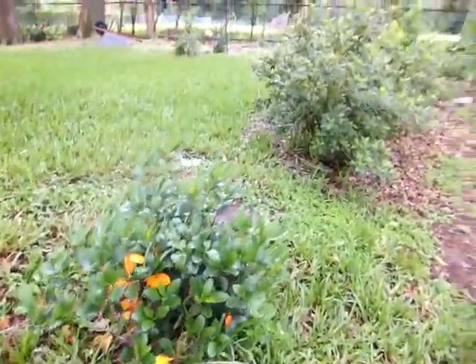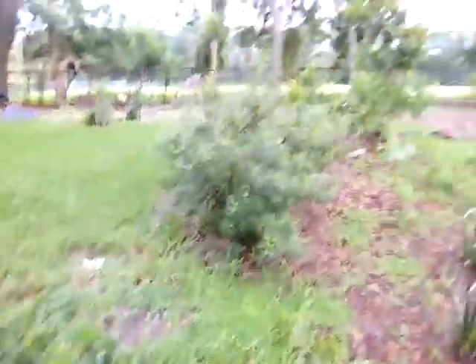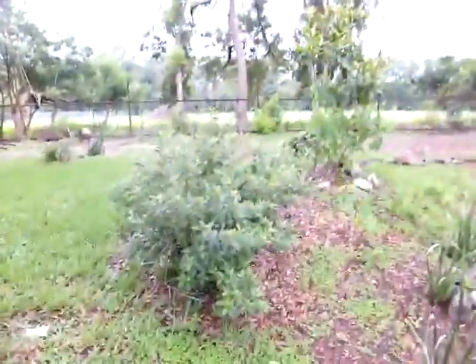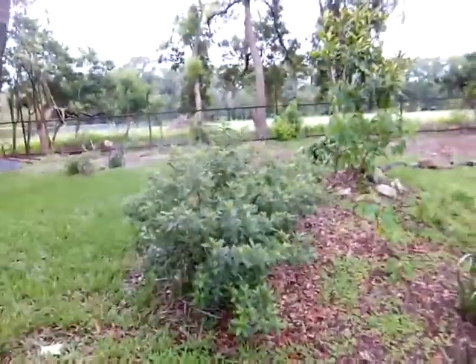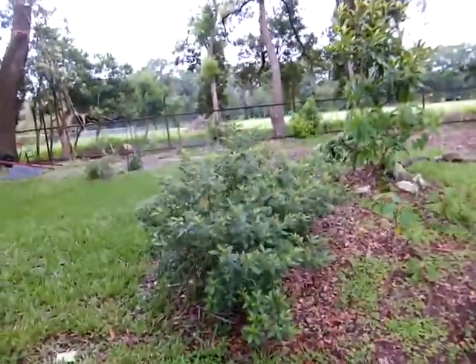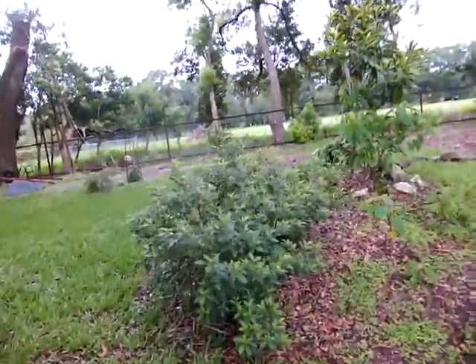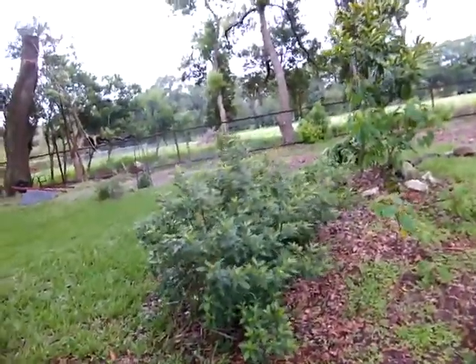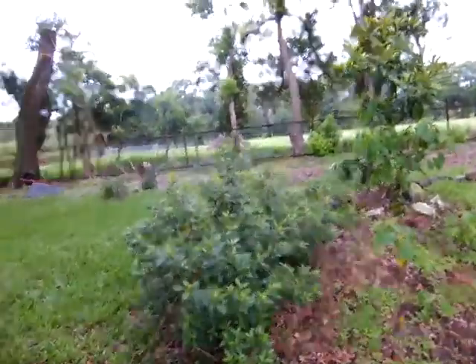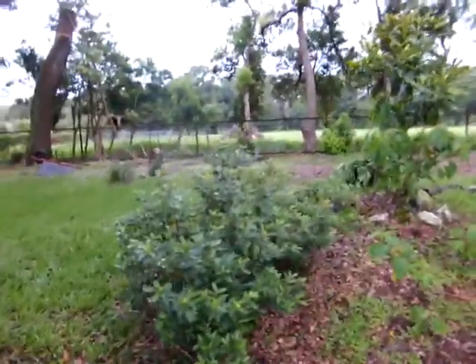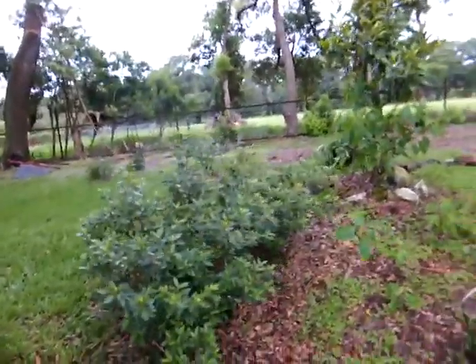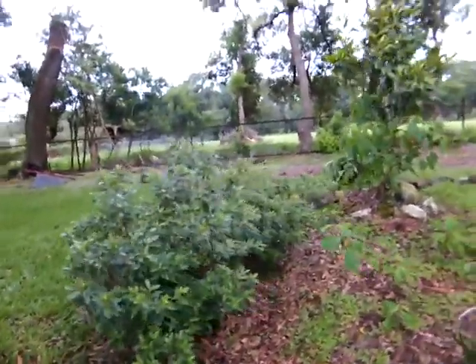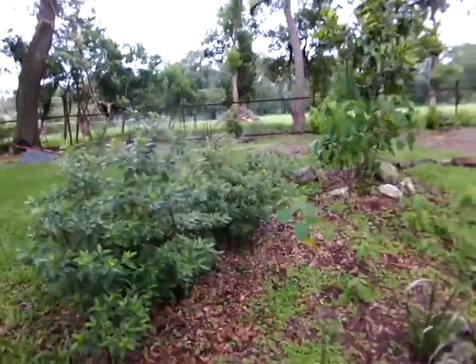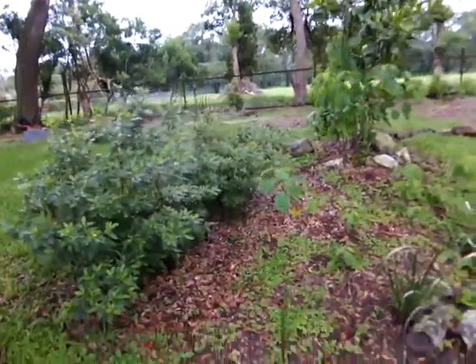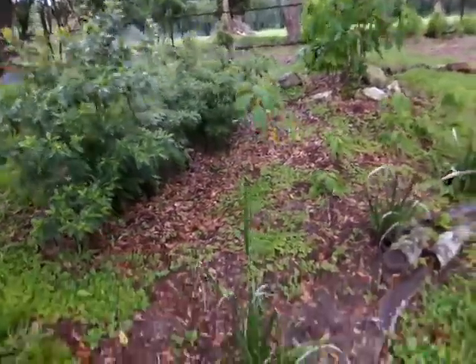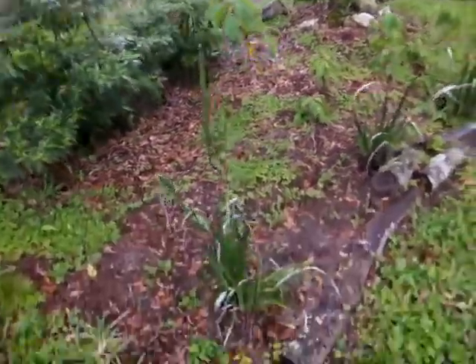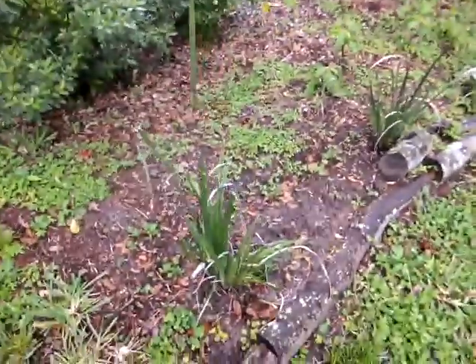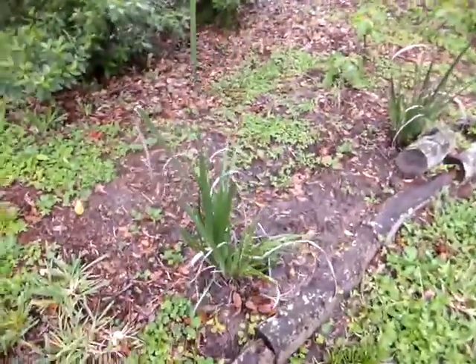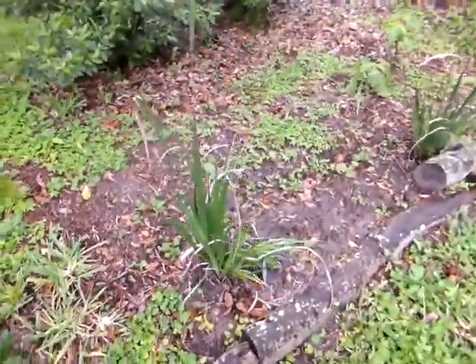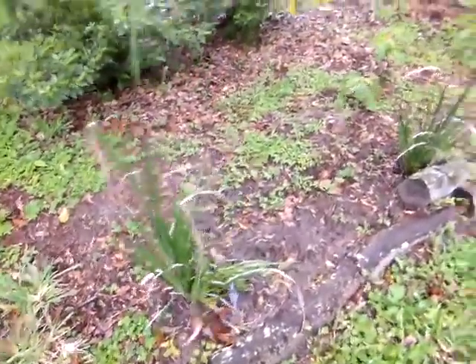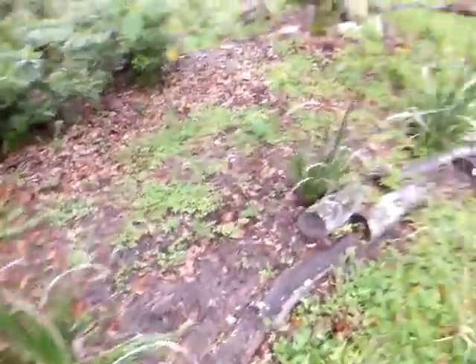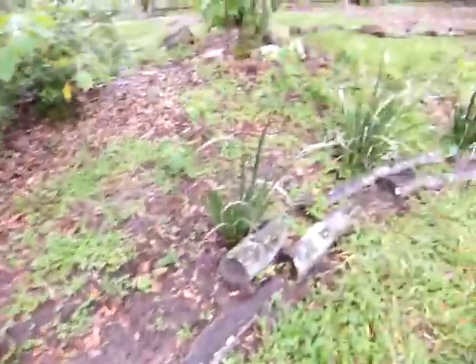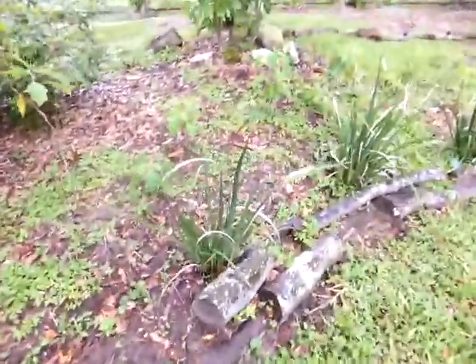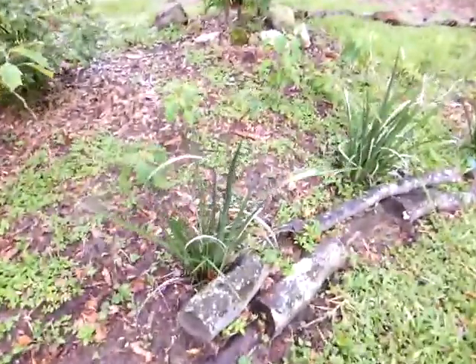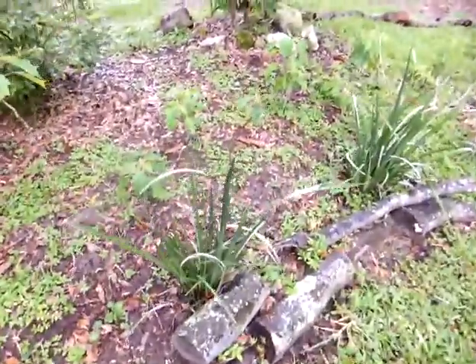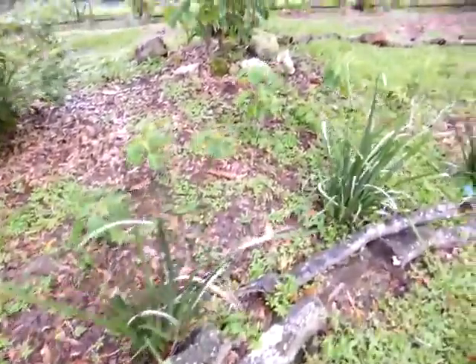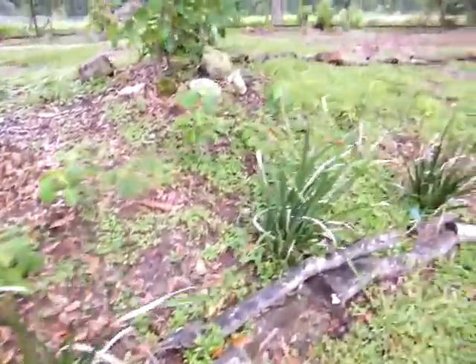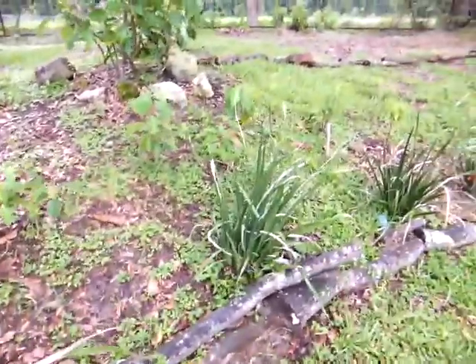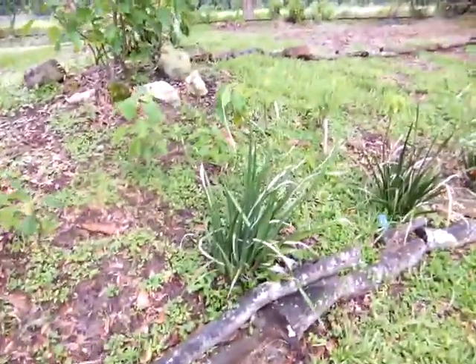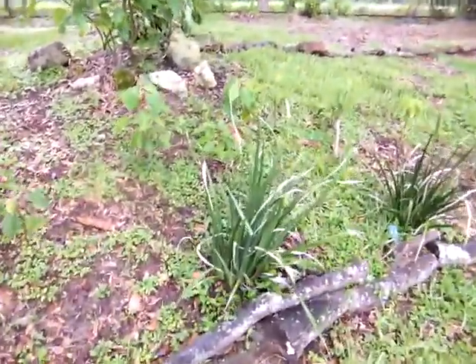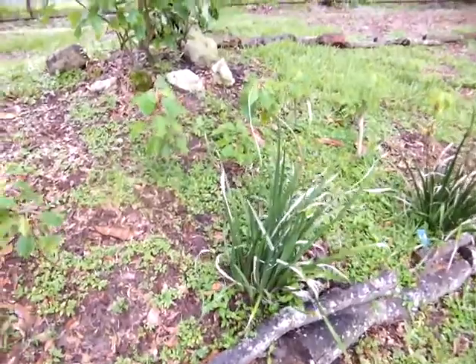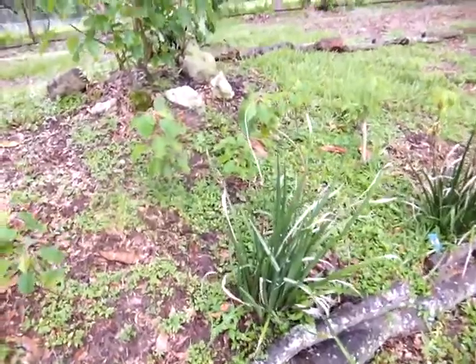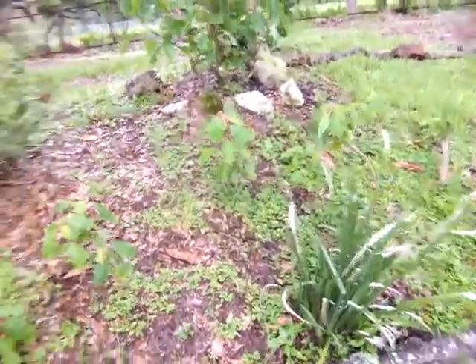And then my azaleas. And then African iris. They look like they're going to be okay. They'll have some brown on them.